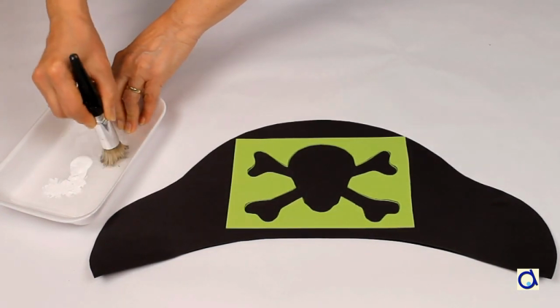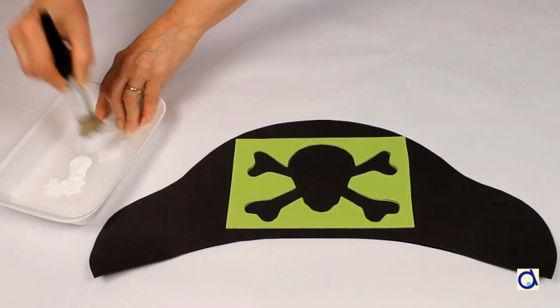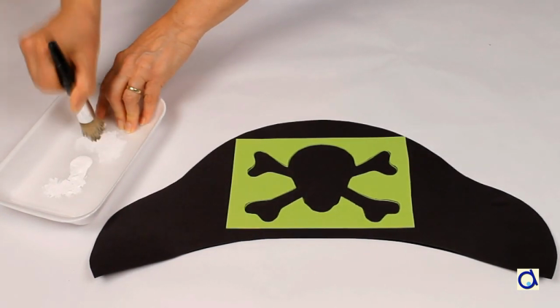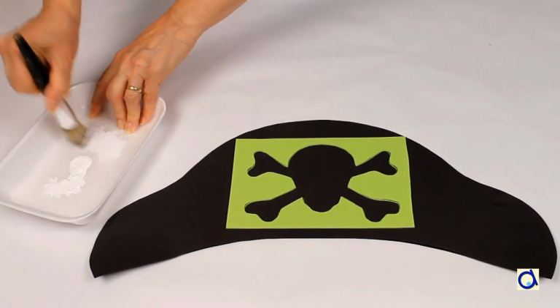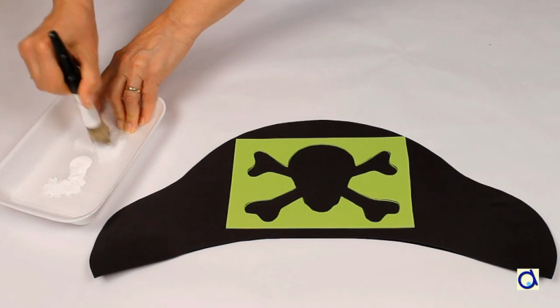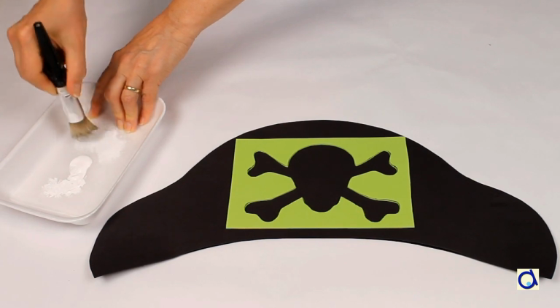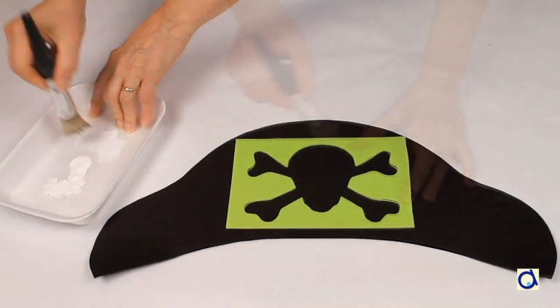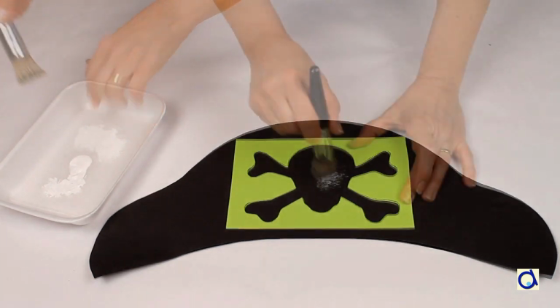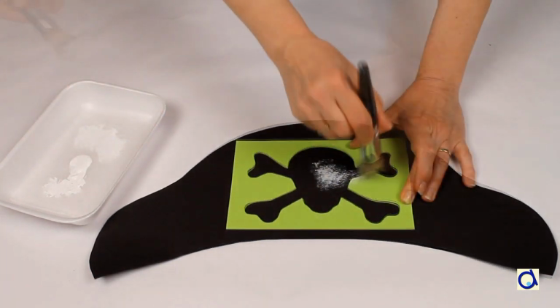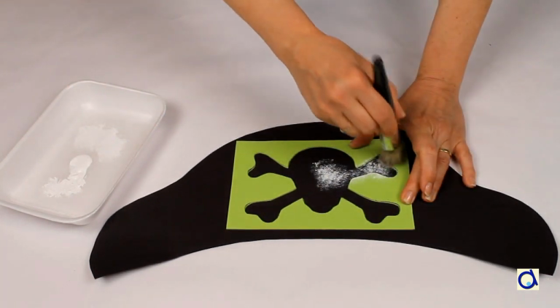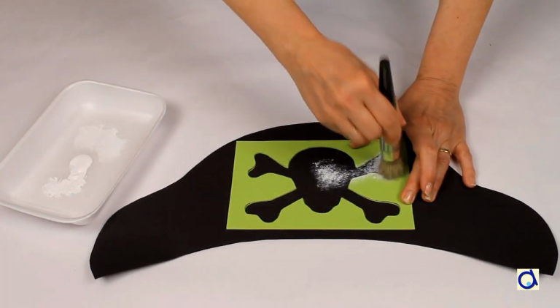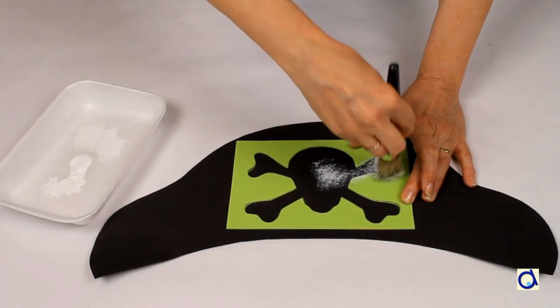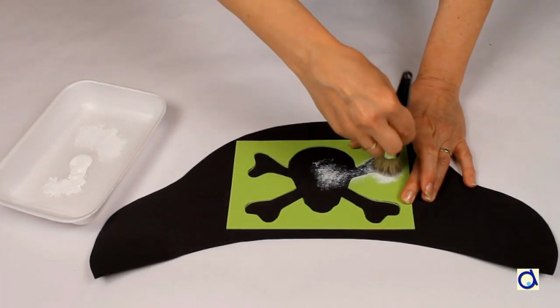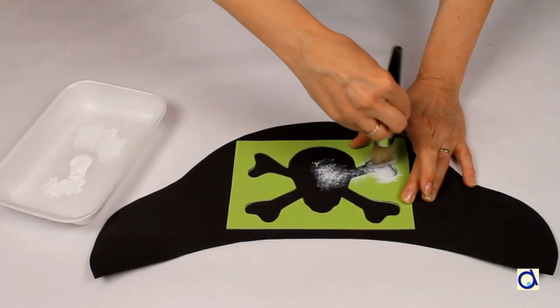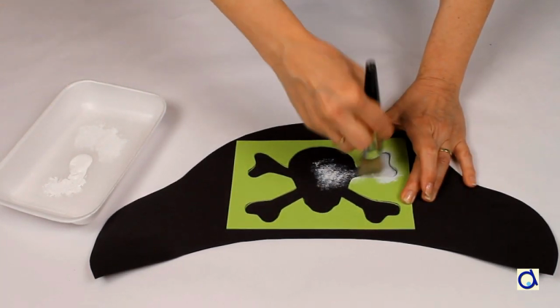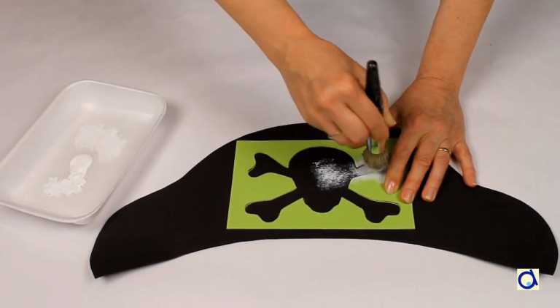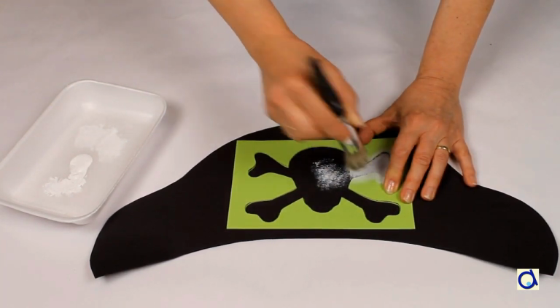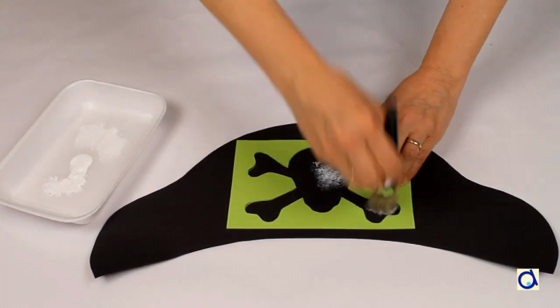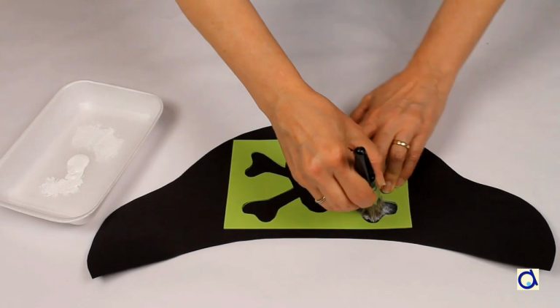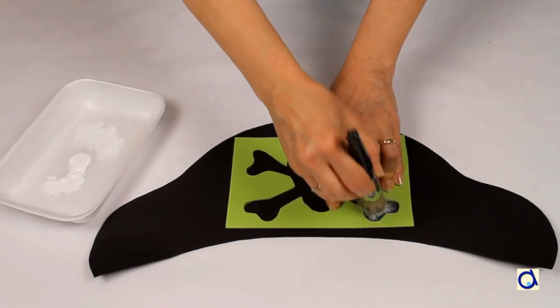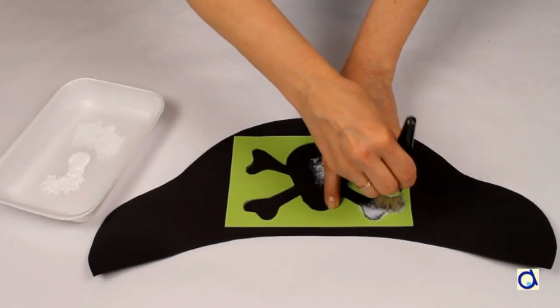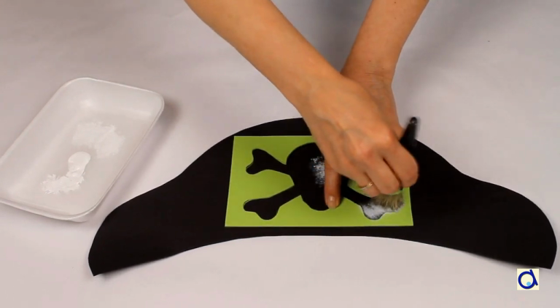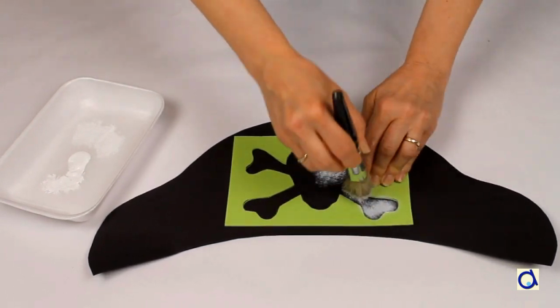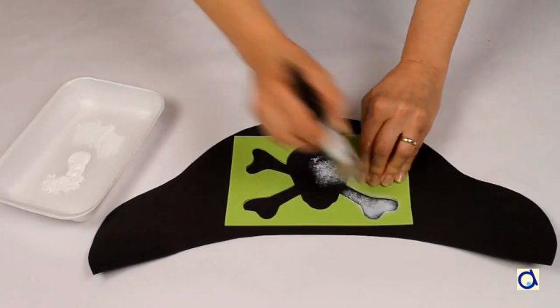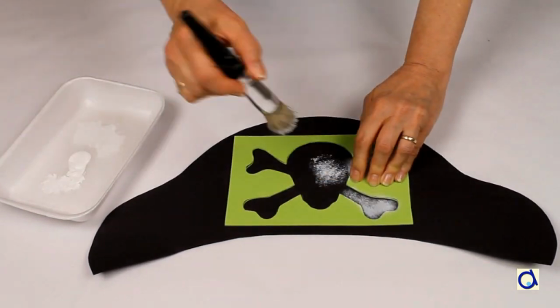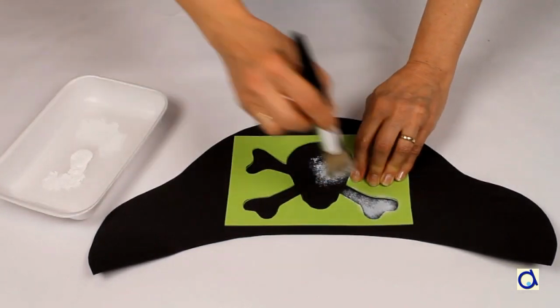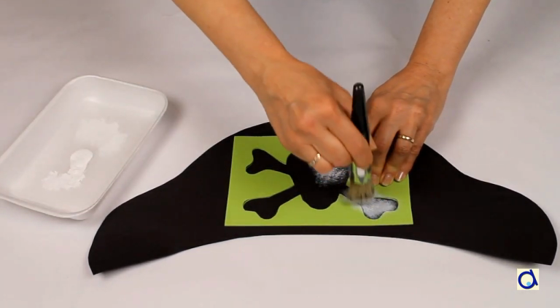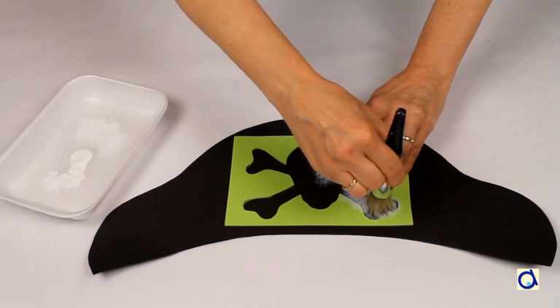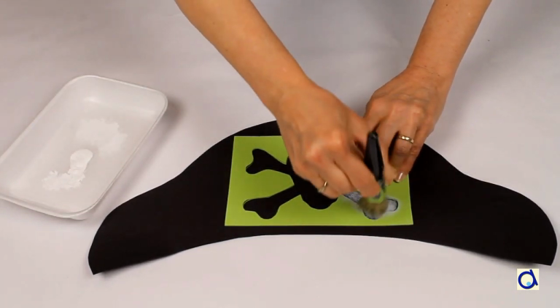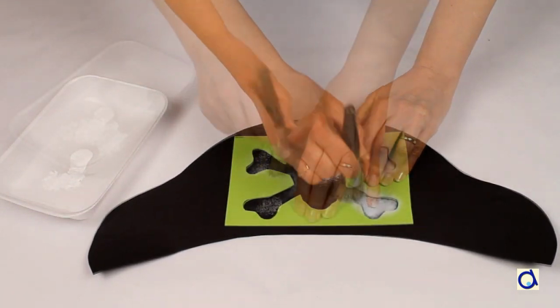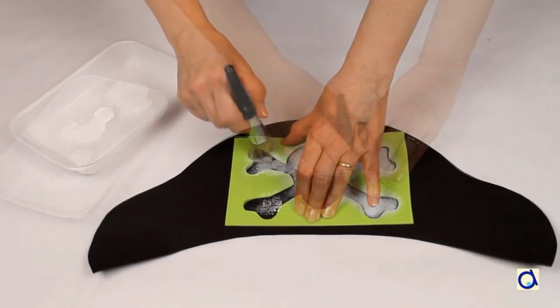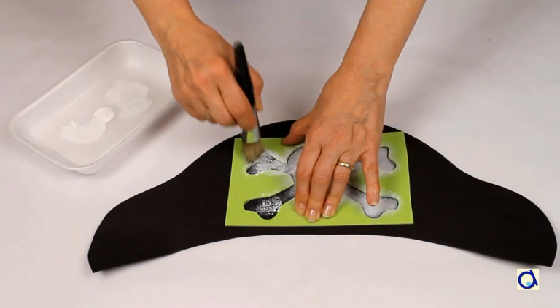Place the stencil on the hat and with the stencil brush, take some paint. Start by removing excess paint to prevent smudging and then tap the brush in the hole of the stencil.